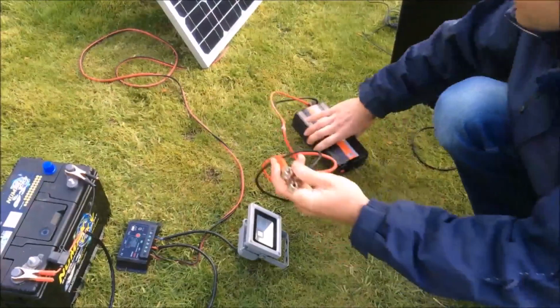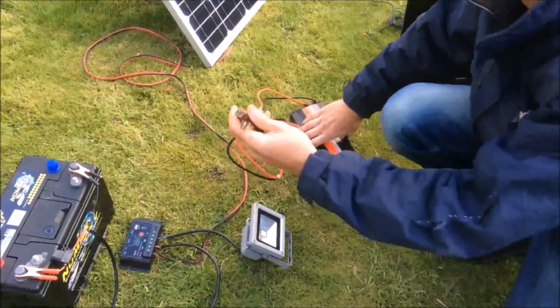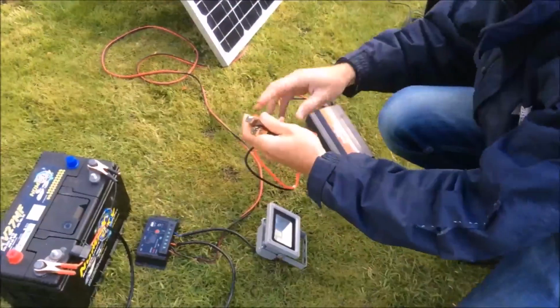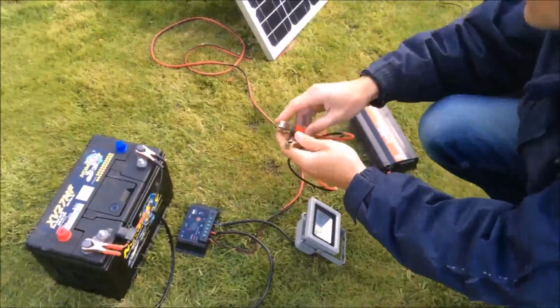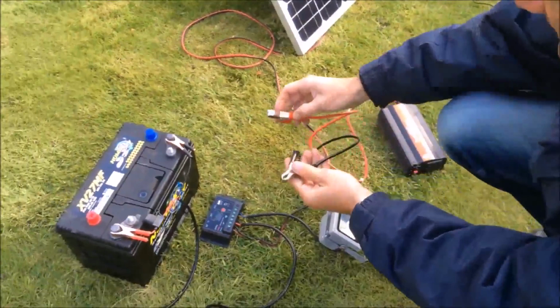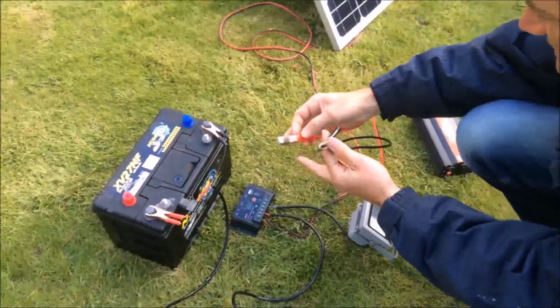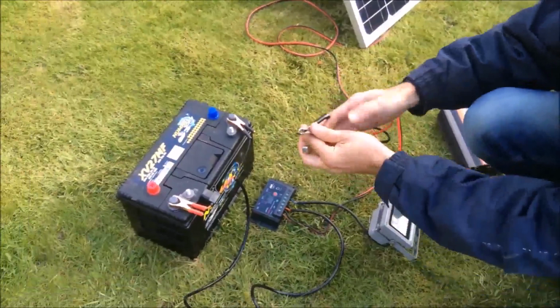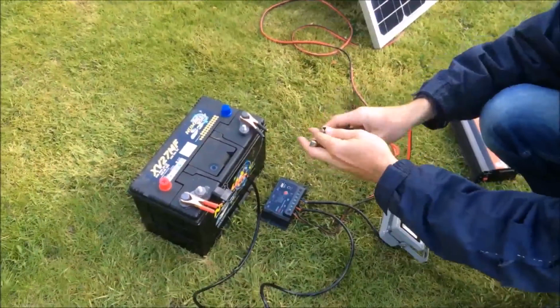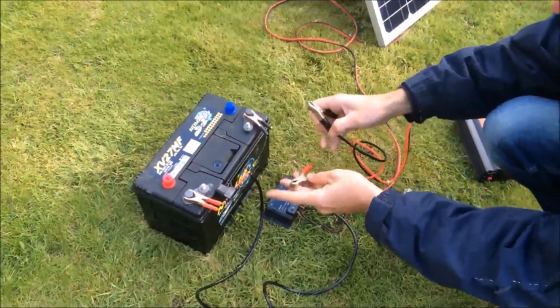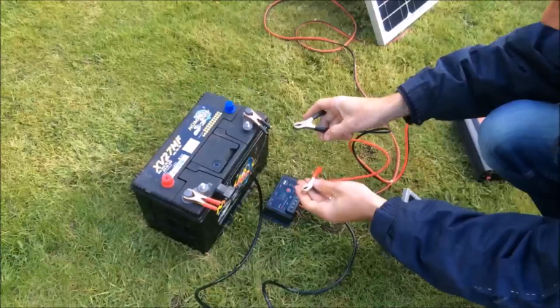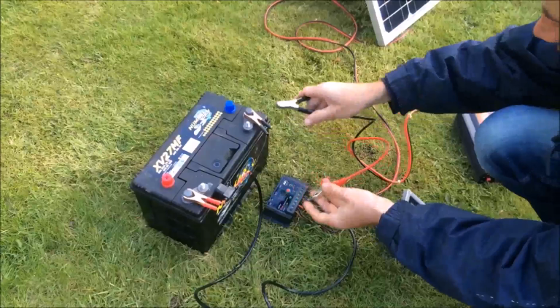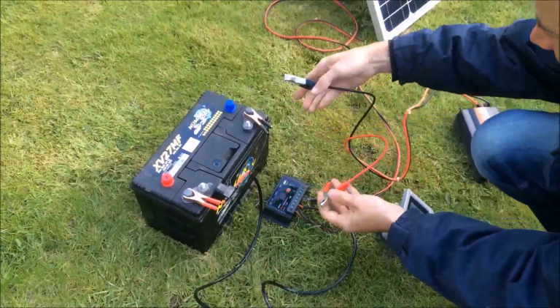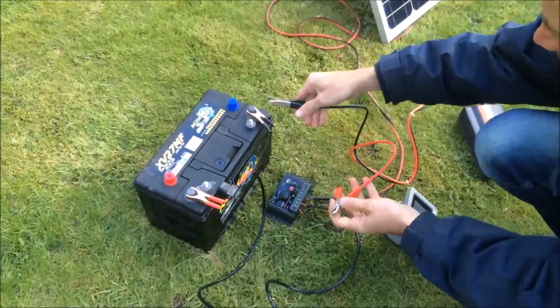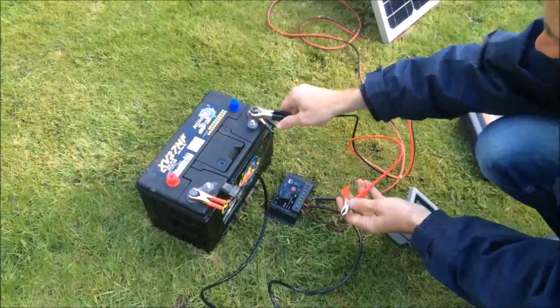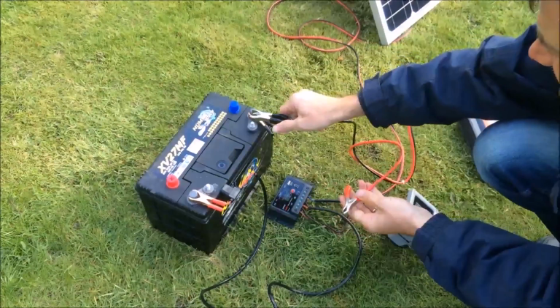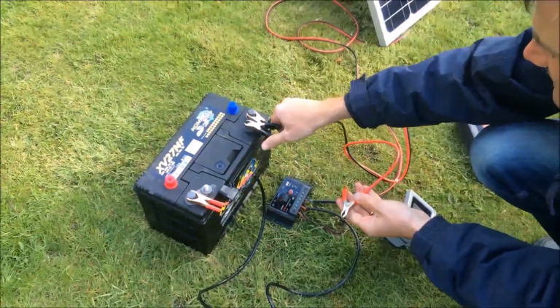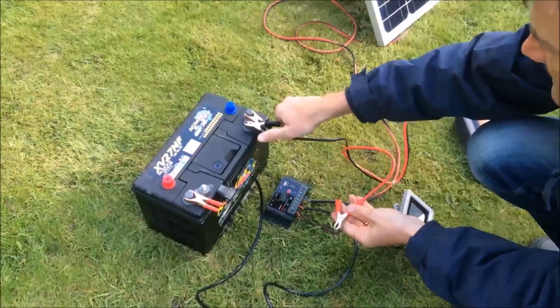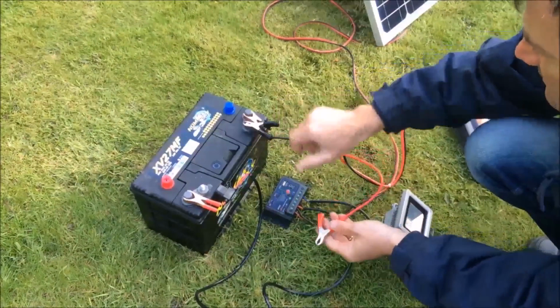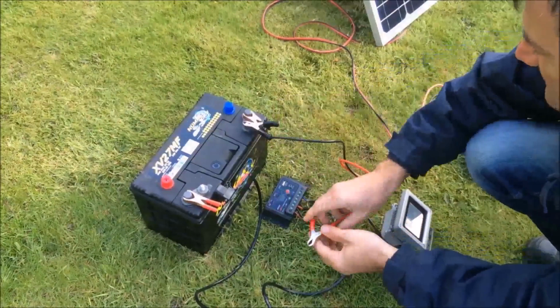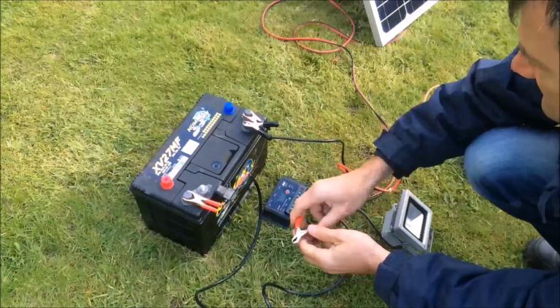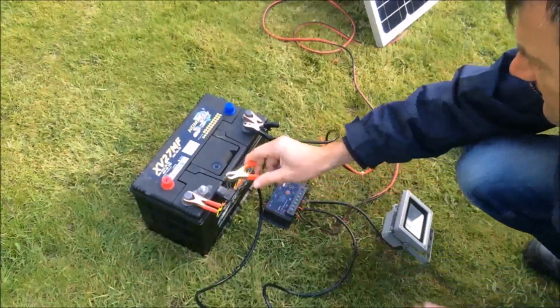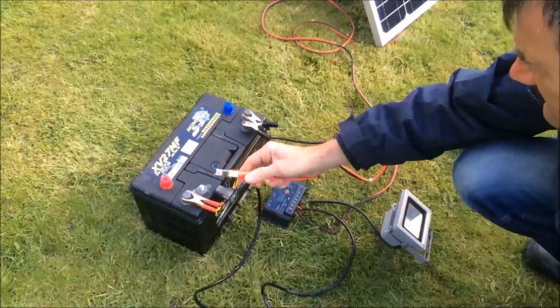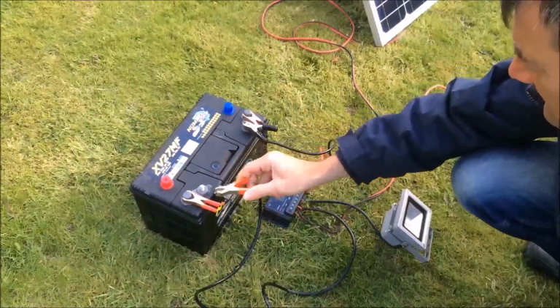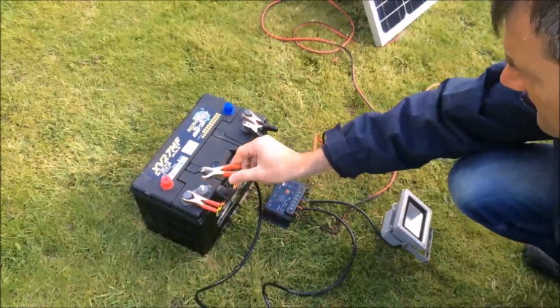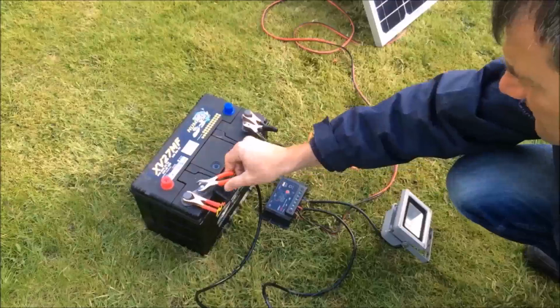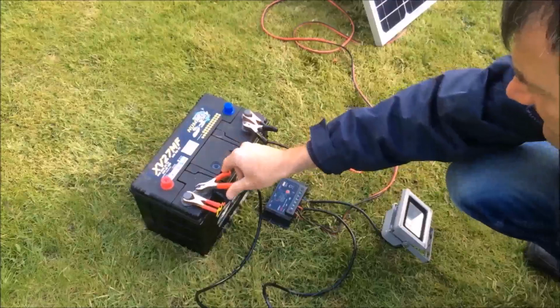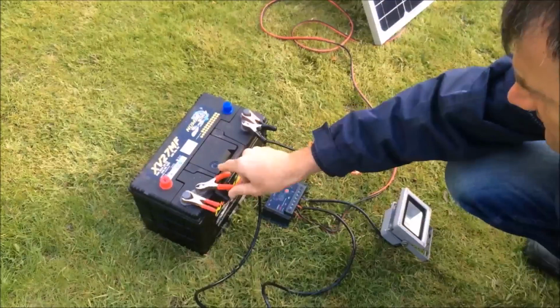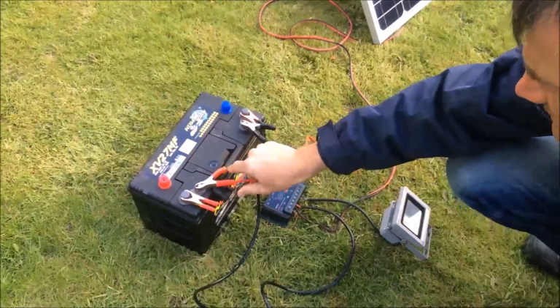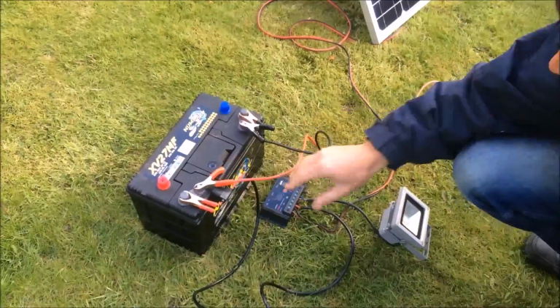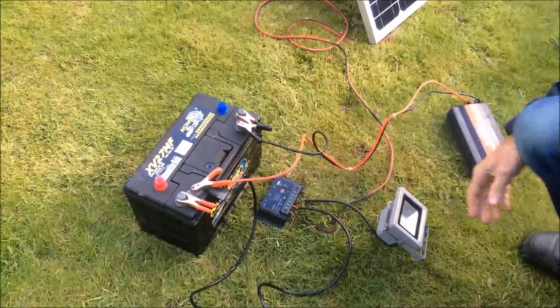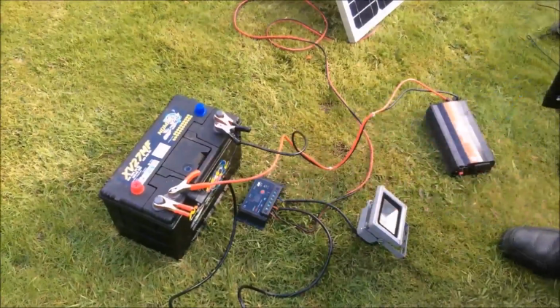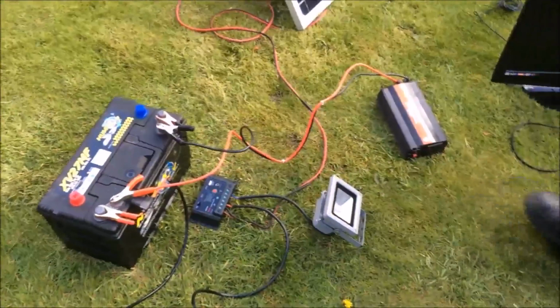Here we're going to connect the inverter to the battery. The black clip goes onto the negative side, and the red clip goes onto the positive side.